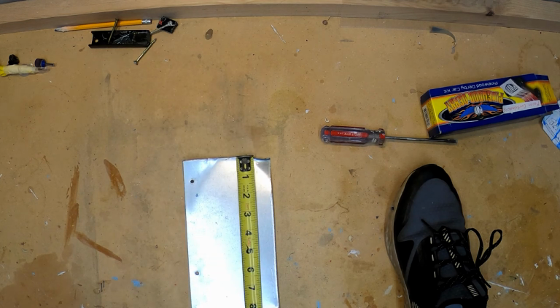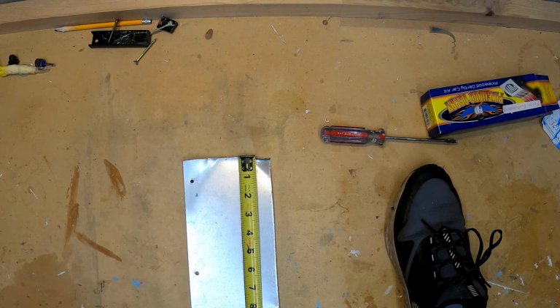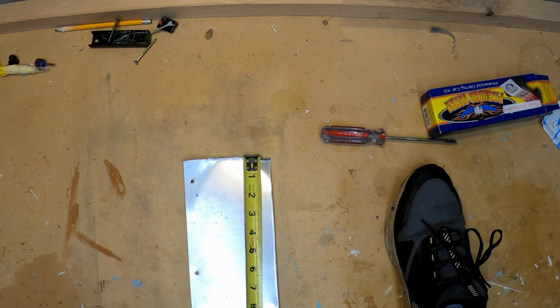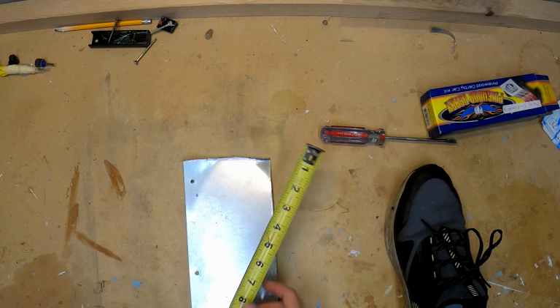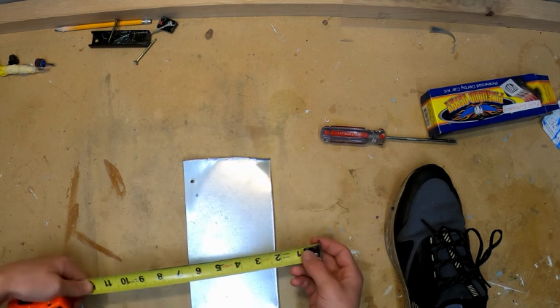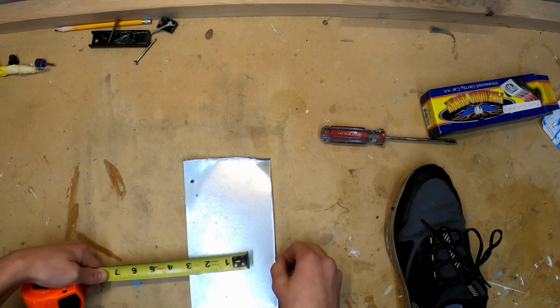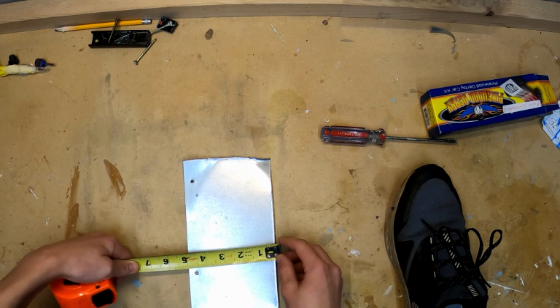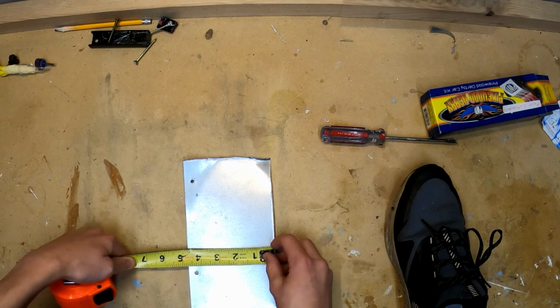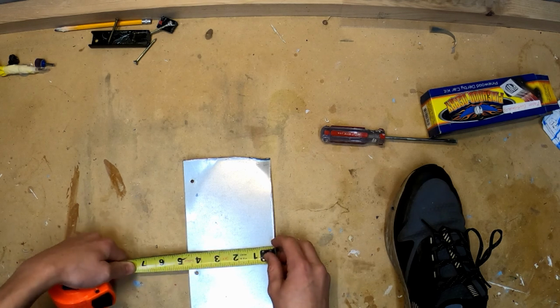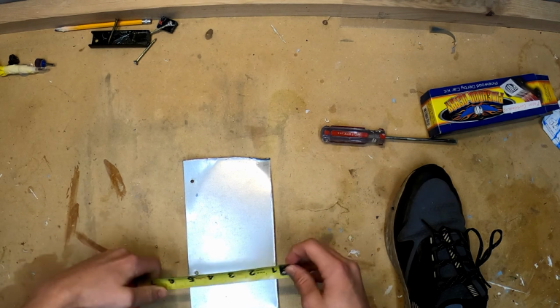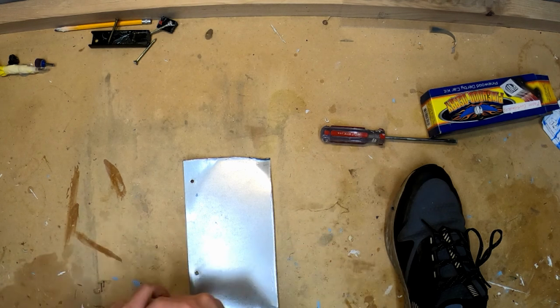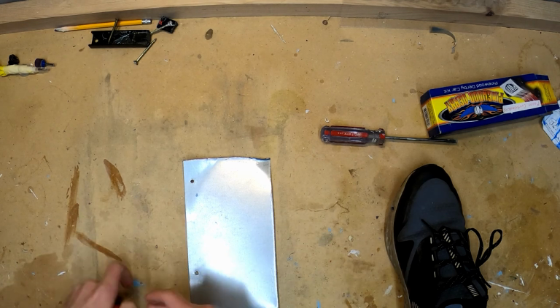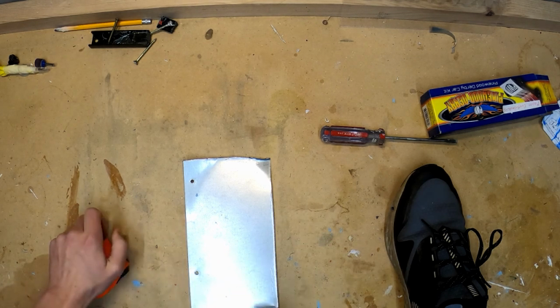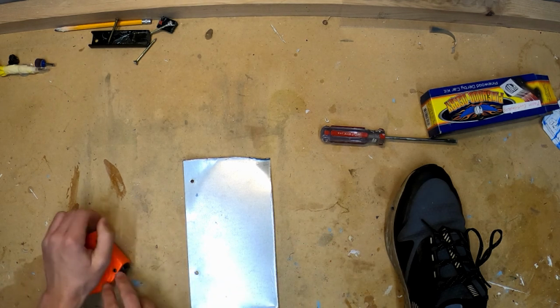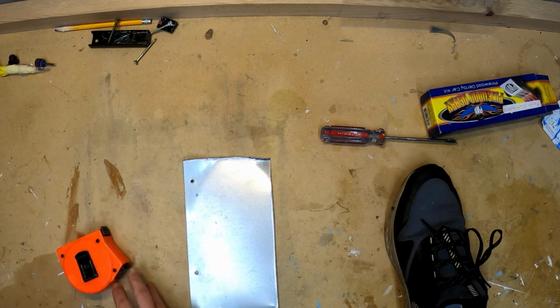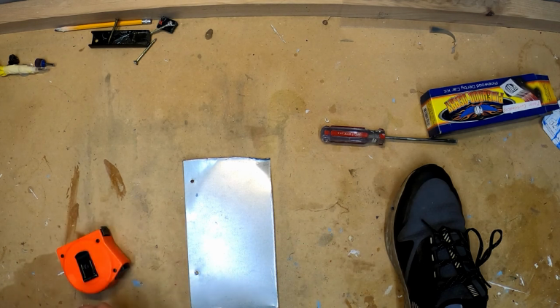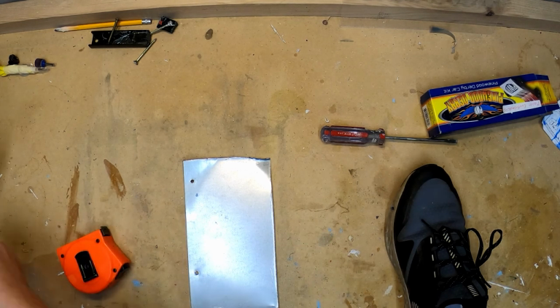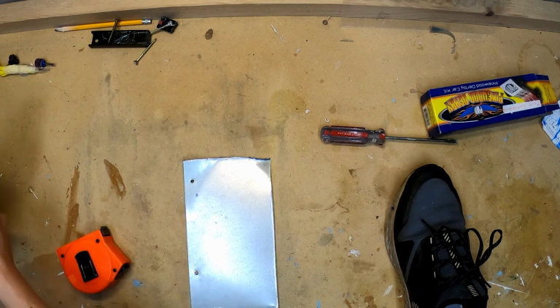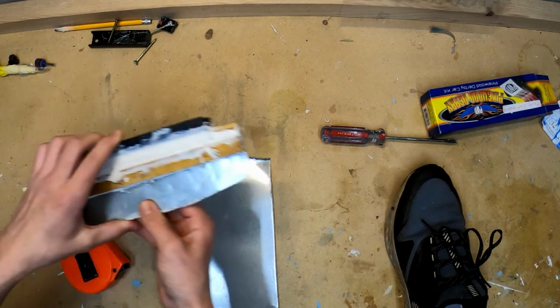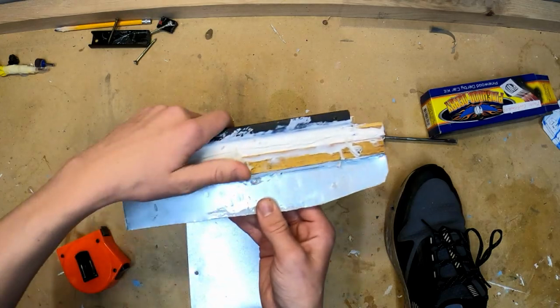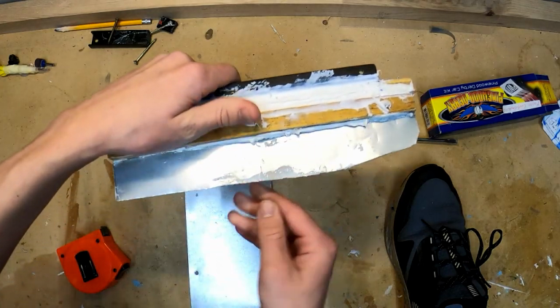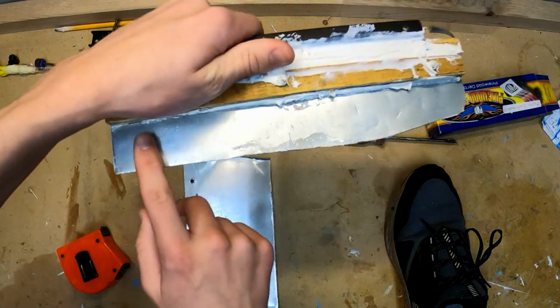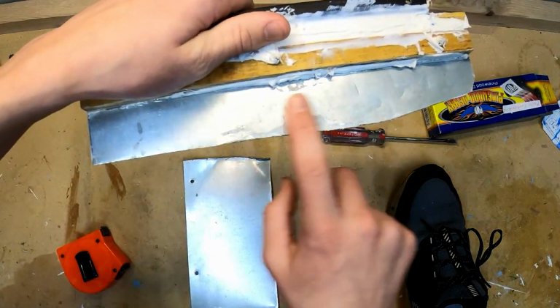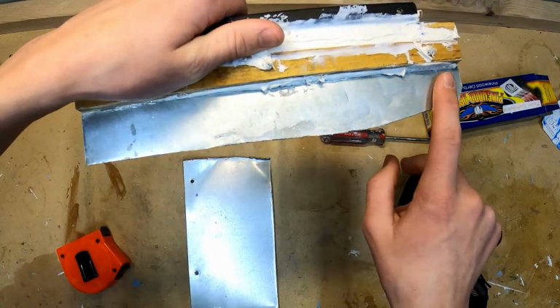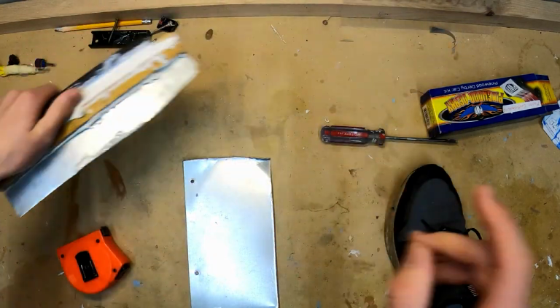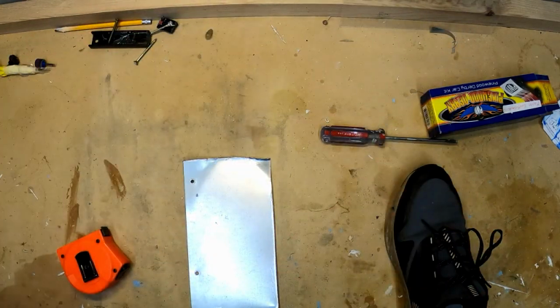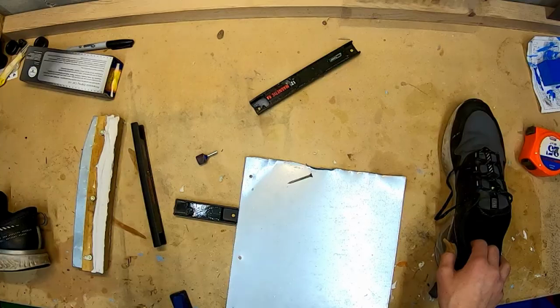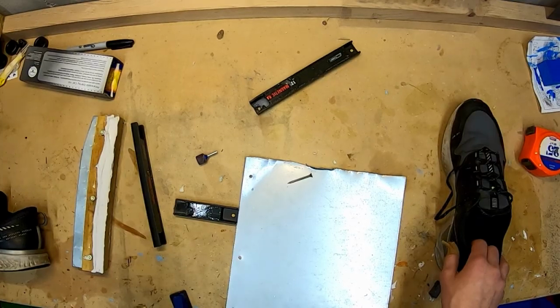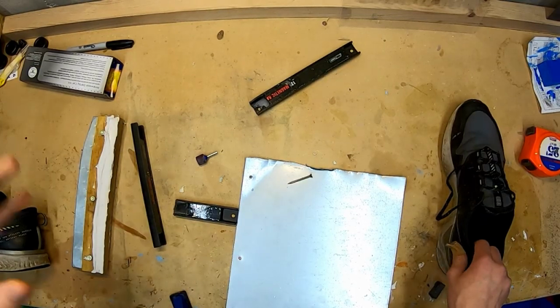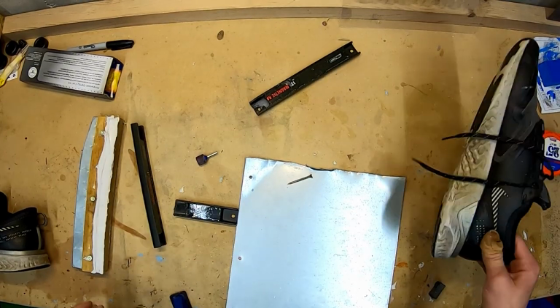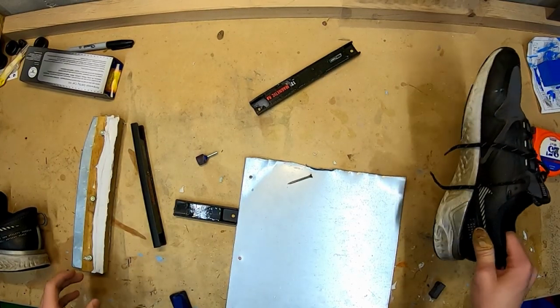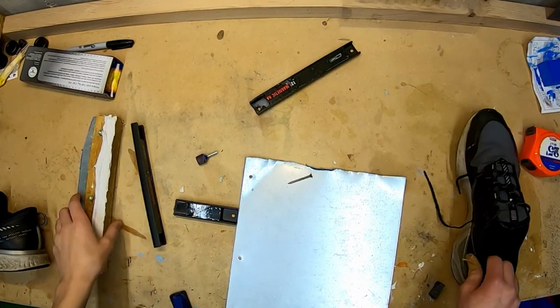You're going to cut a piece of sheet metal to 10 inches by 2 inches — this is going to be the perfect size for an ice skate. Then you can angle-cut it so that you get something like that.